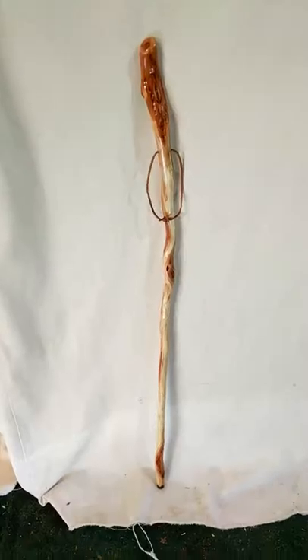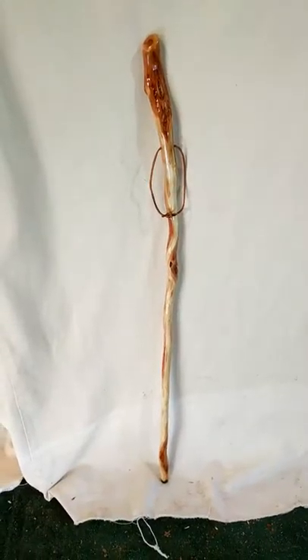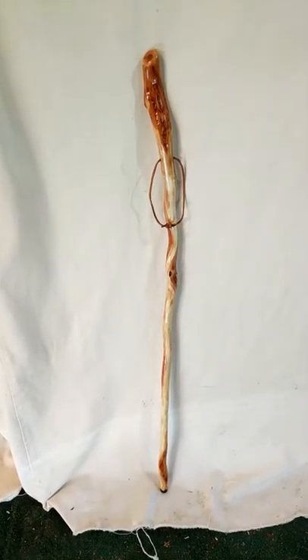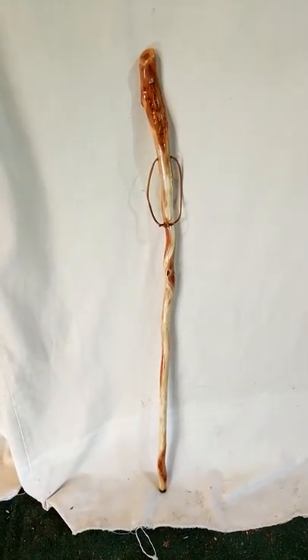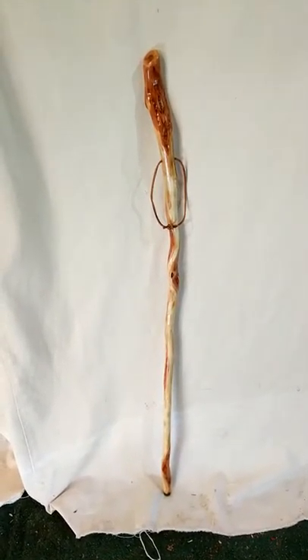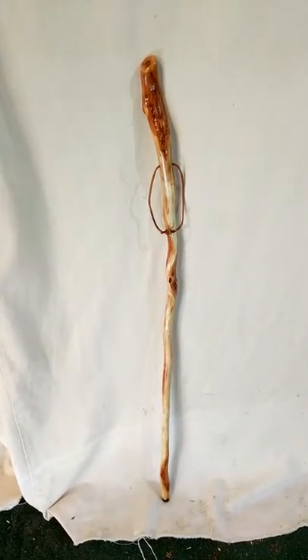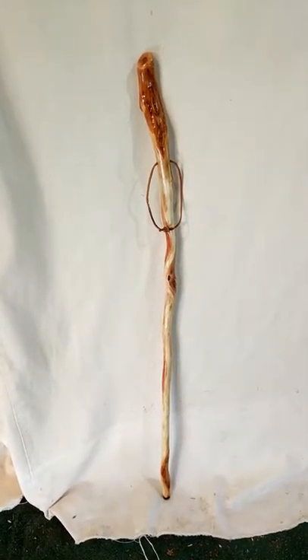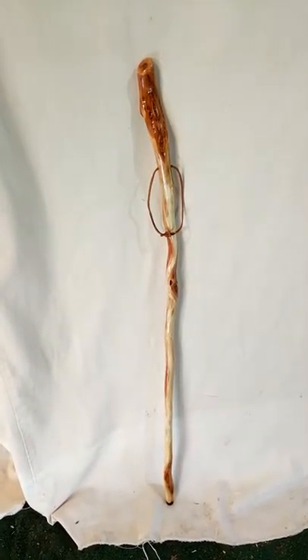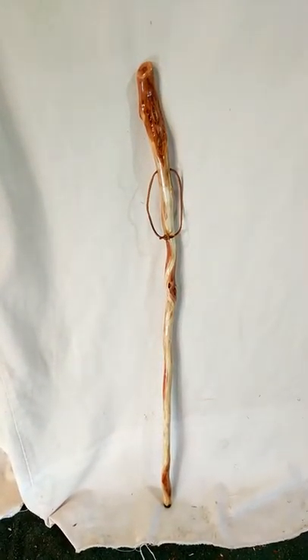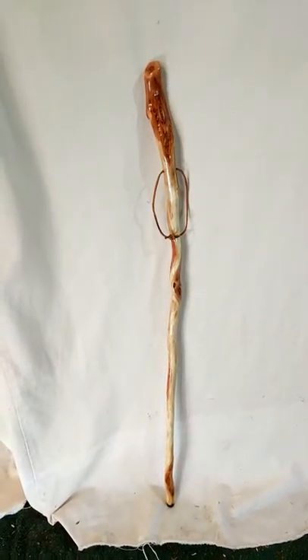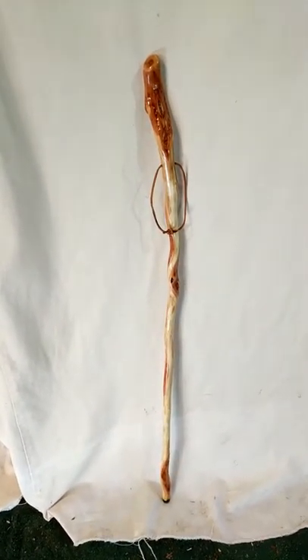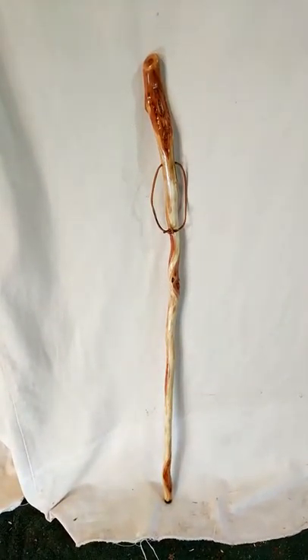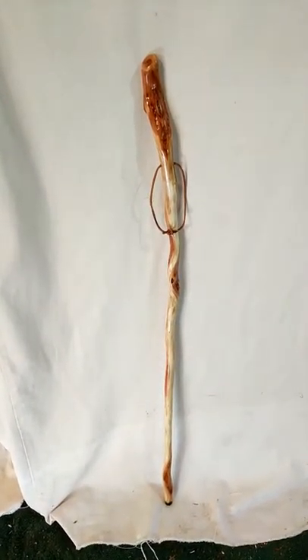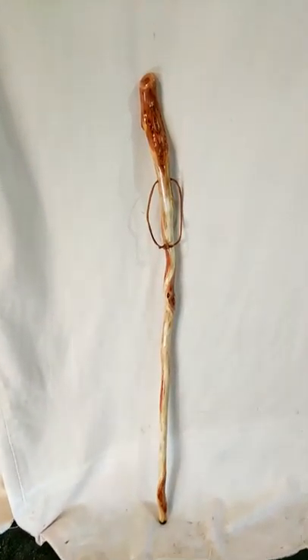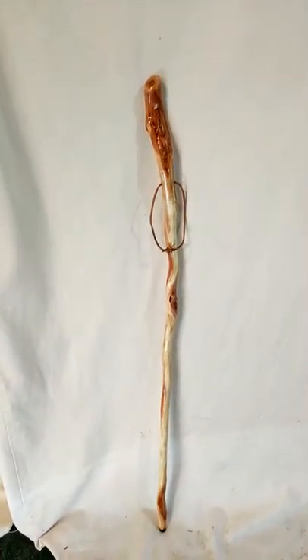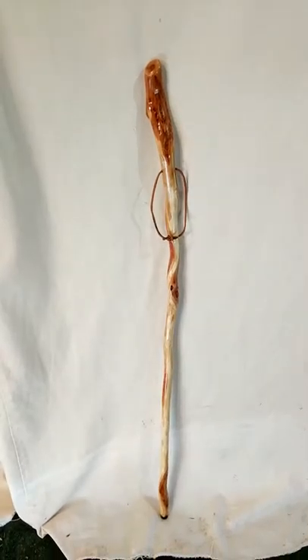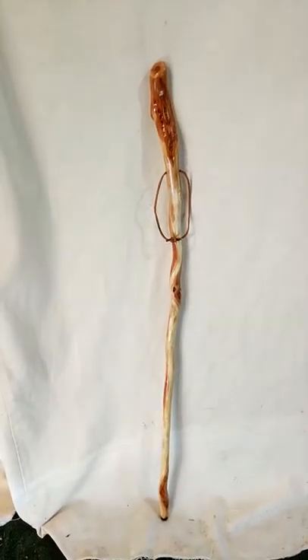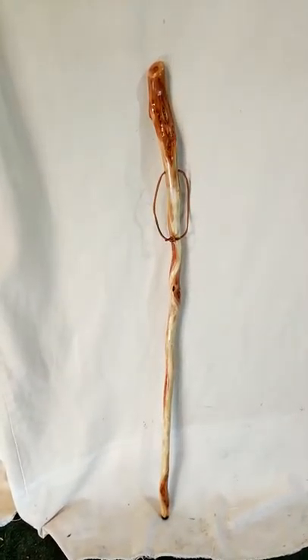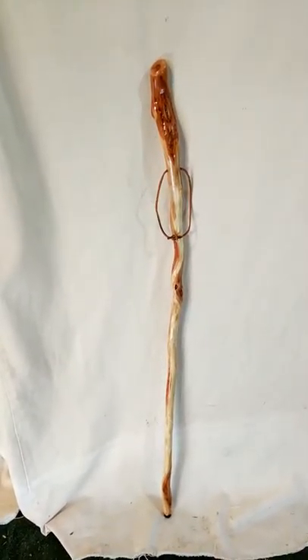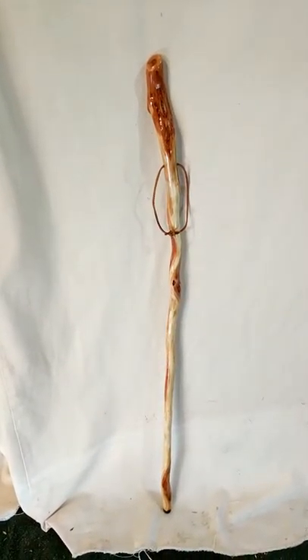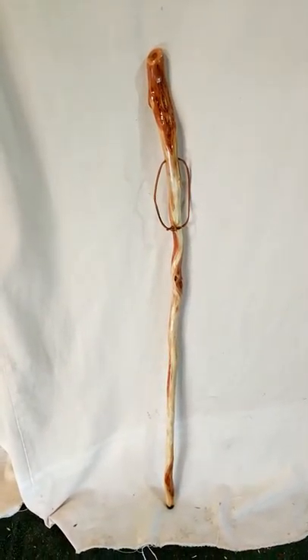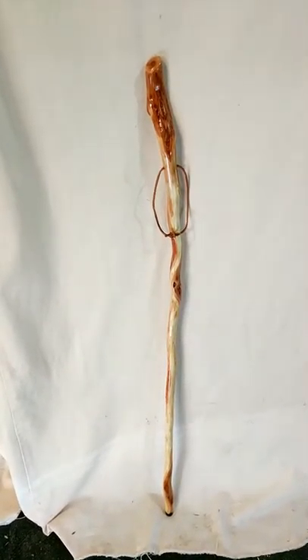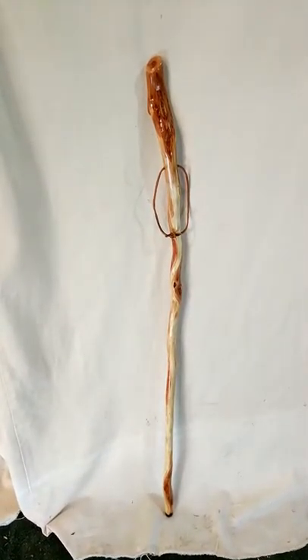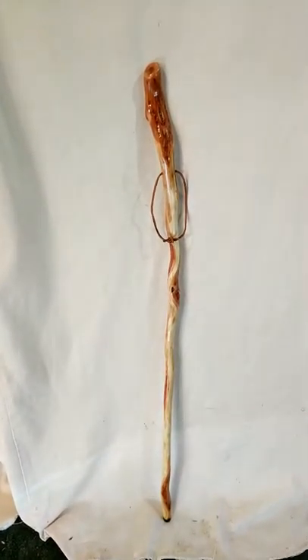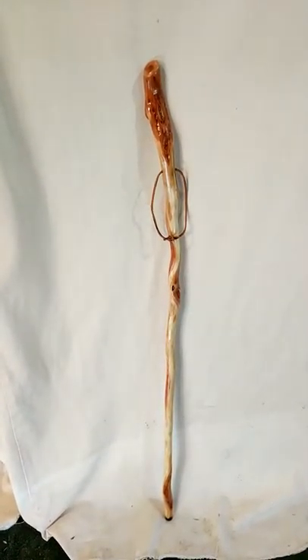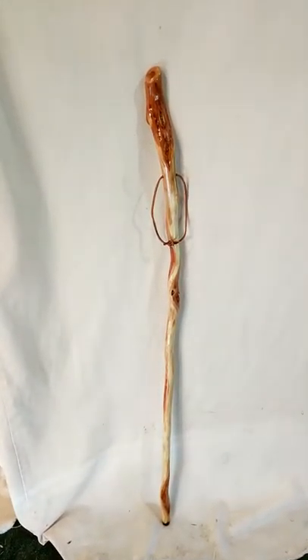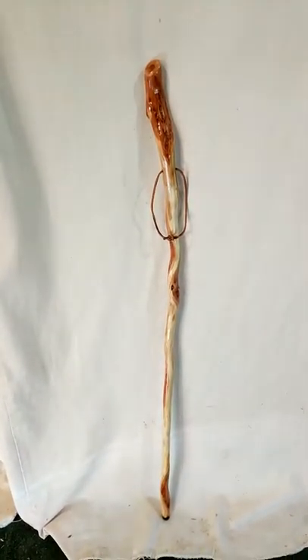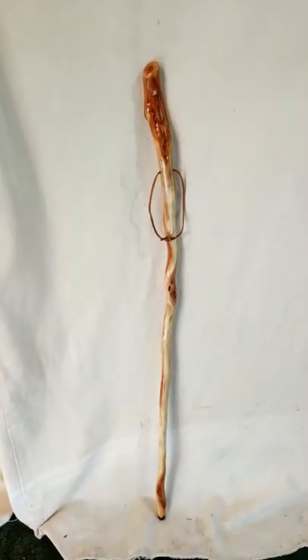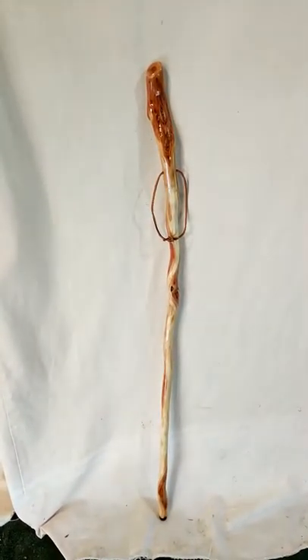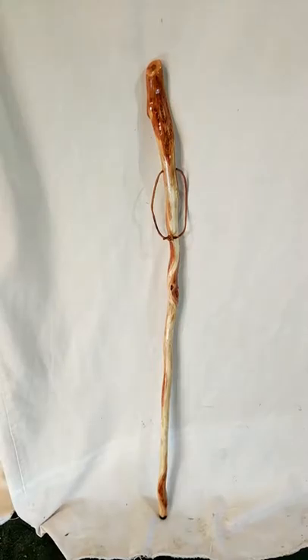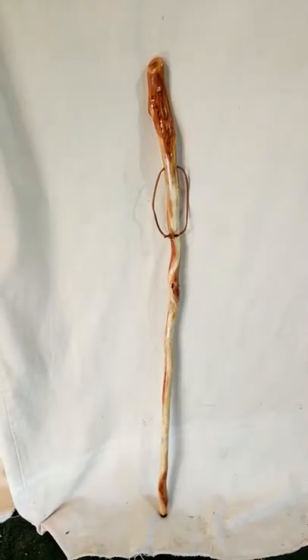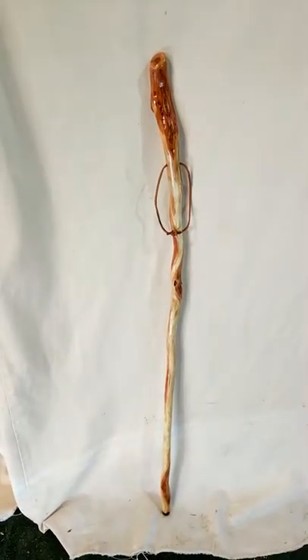Hi, I'm Tom from Tom's Willowcraft. I'd like to show you this small walking stick that I just got done making for a customer's seven-year-old daughter for her birthday.